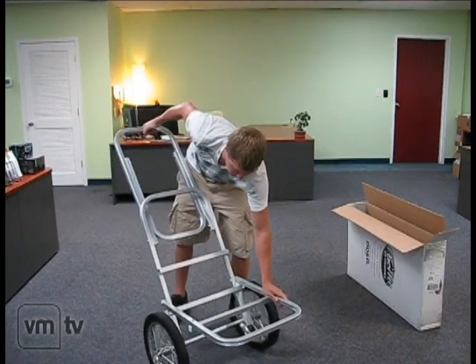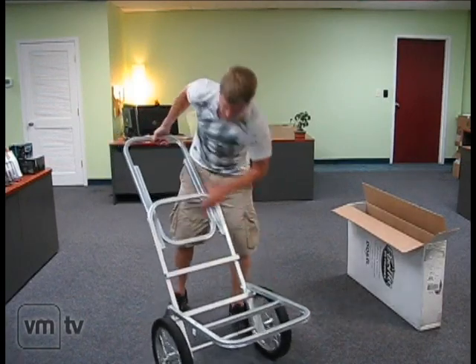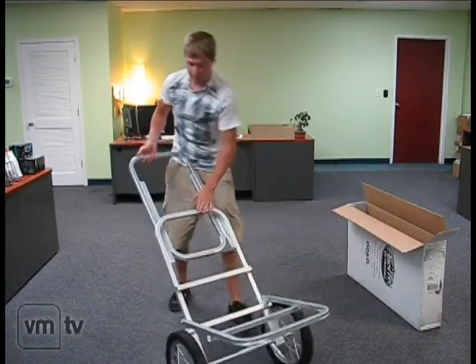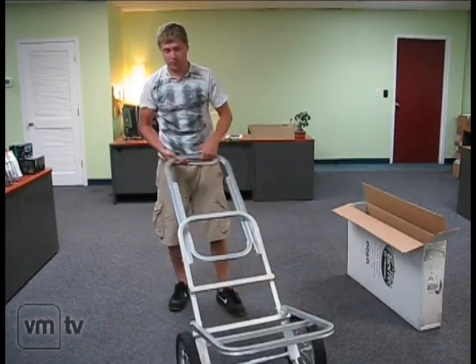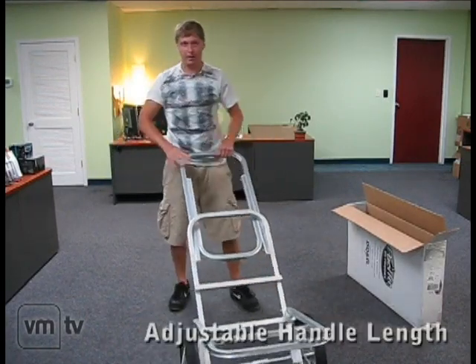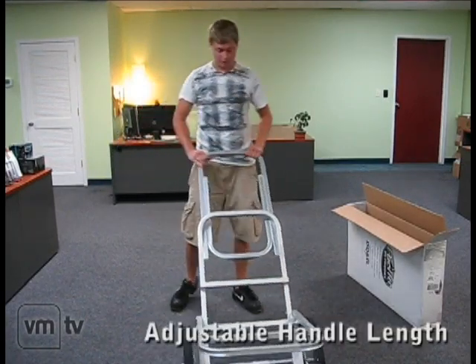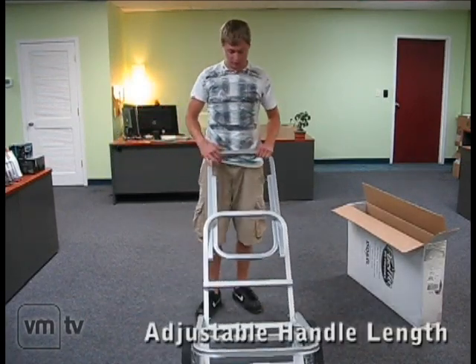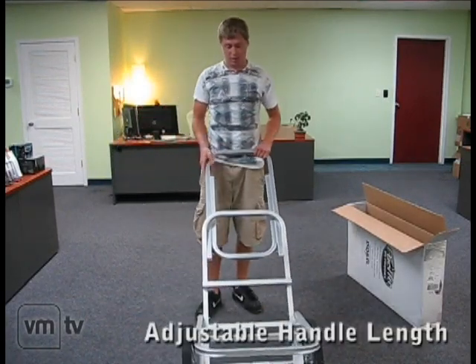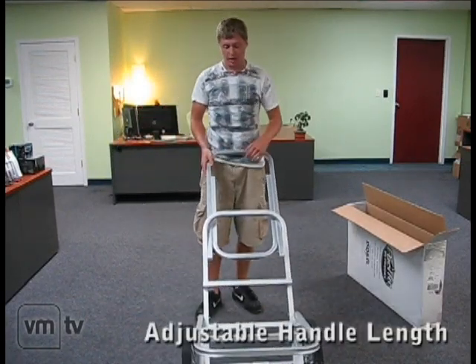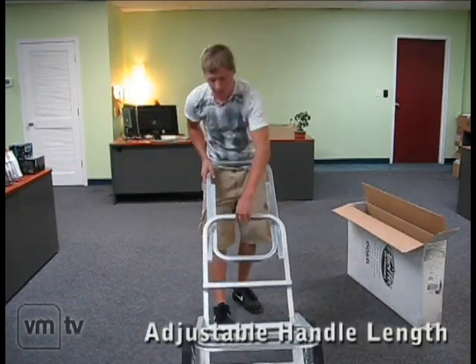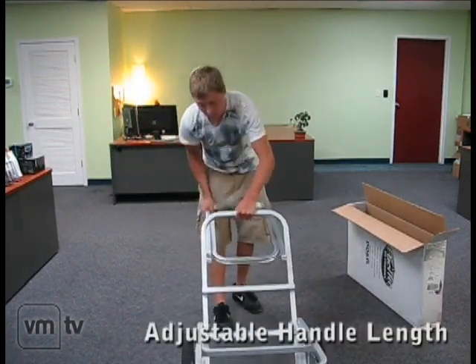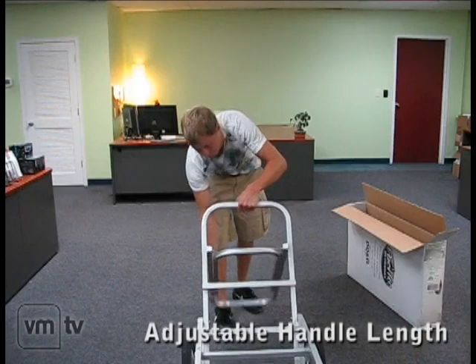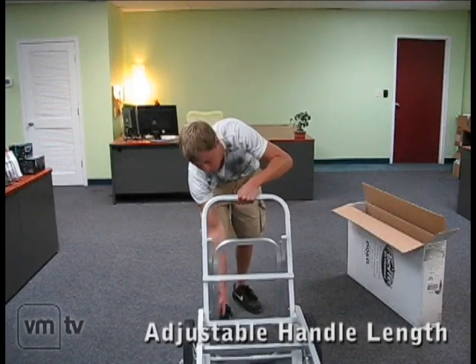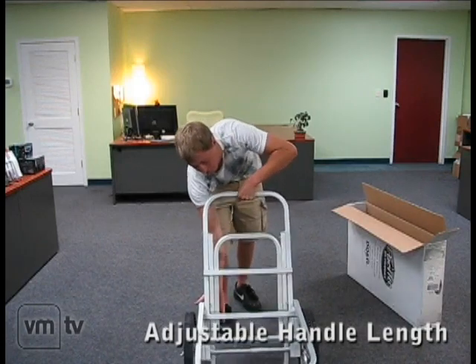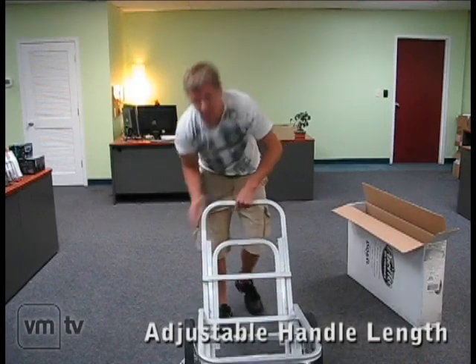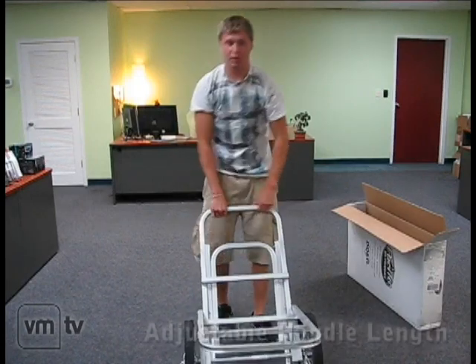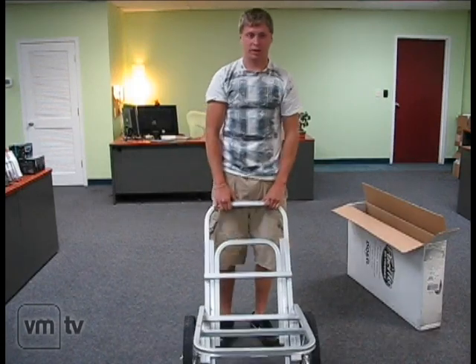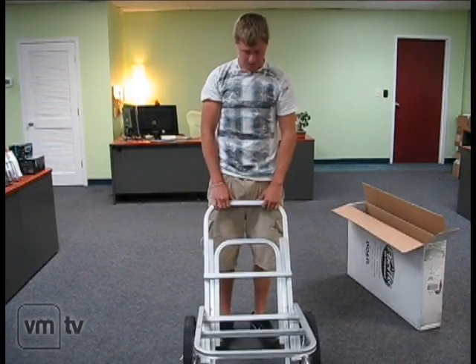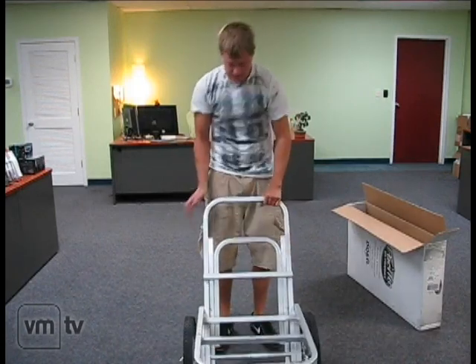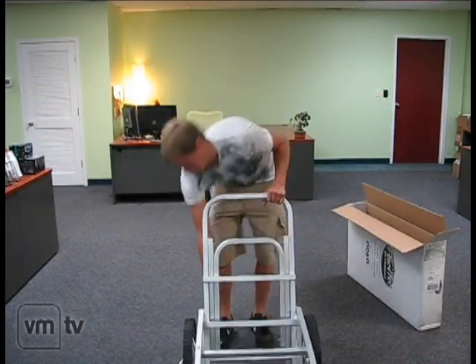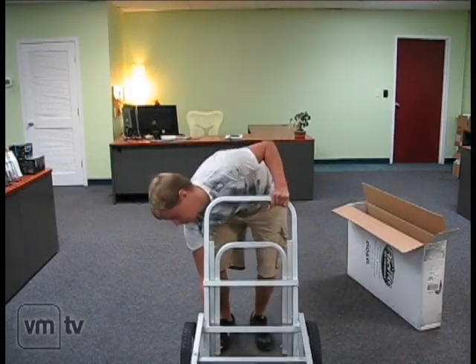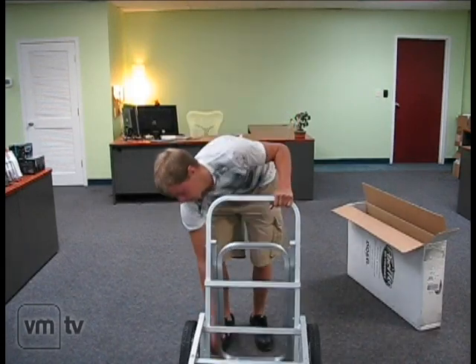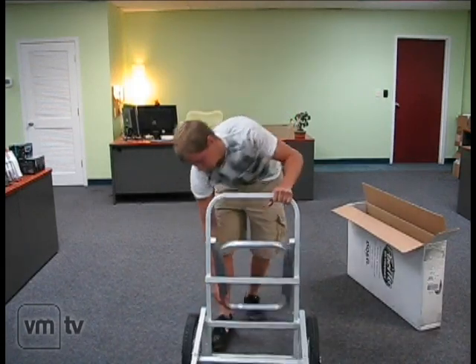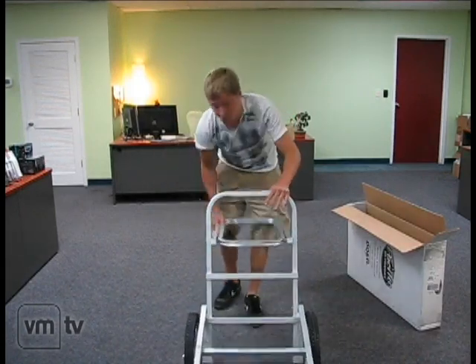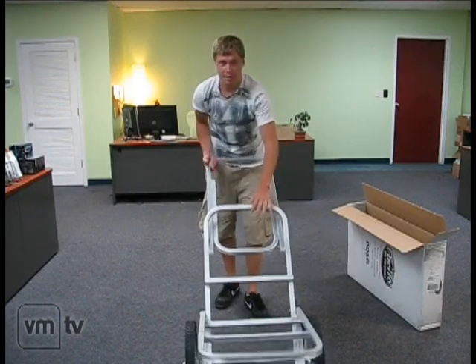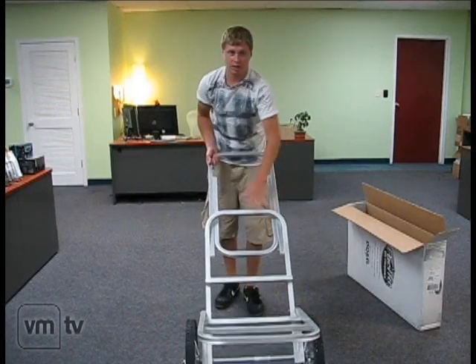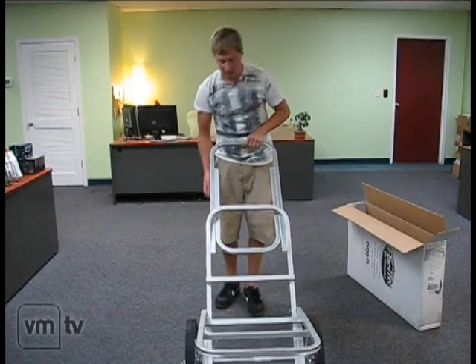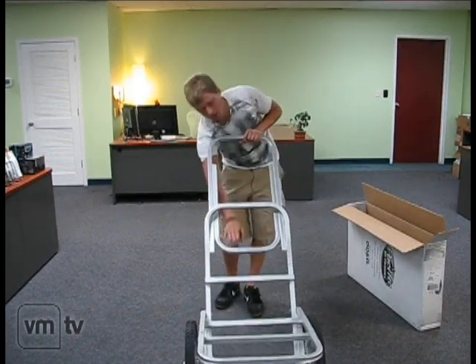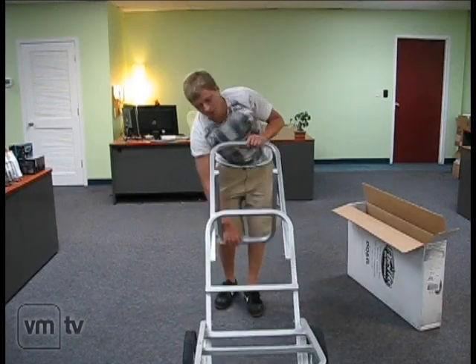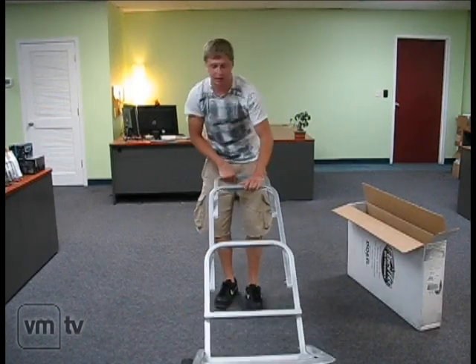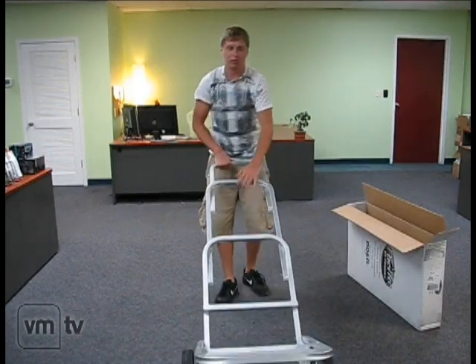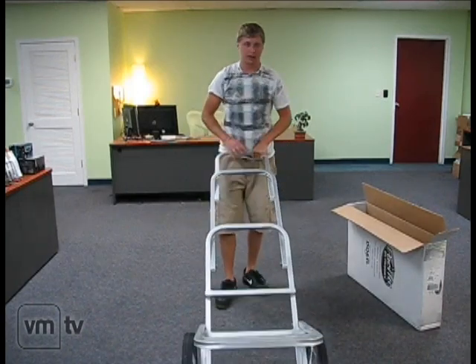The car comes with three separate lengths that you can haul it at. You have your very short length, your medium length, and your extra long length to give you extra leverage.